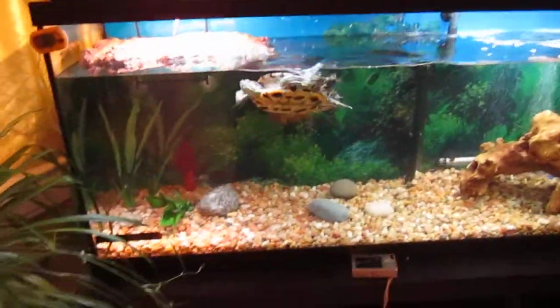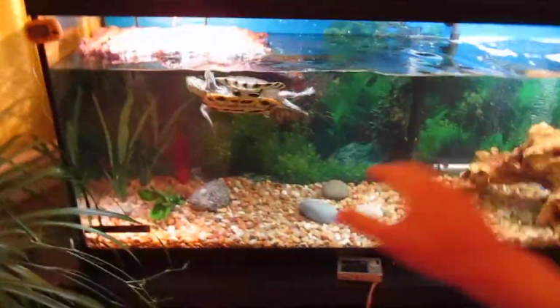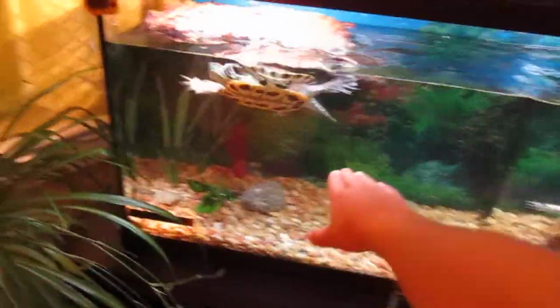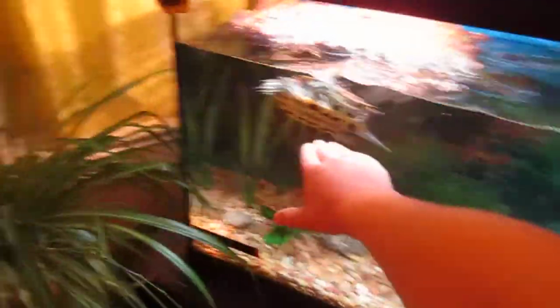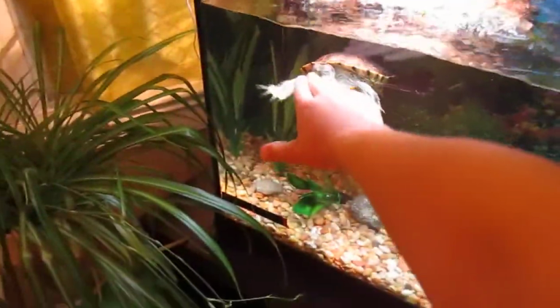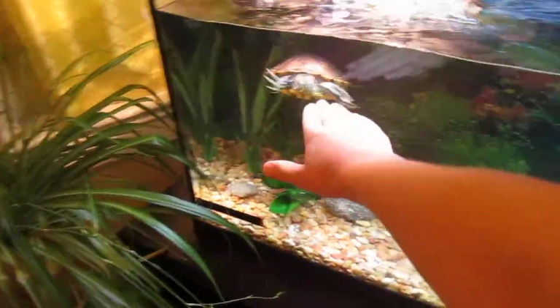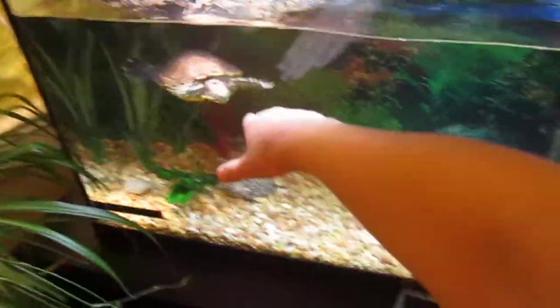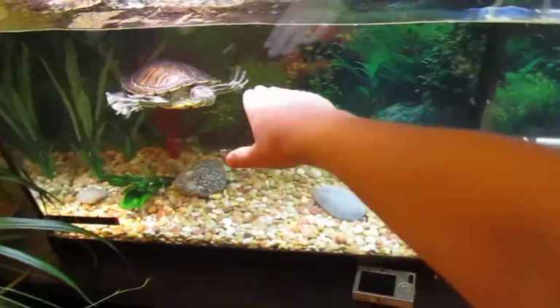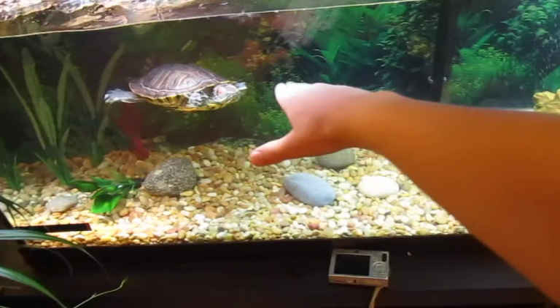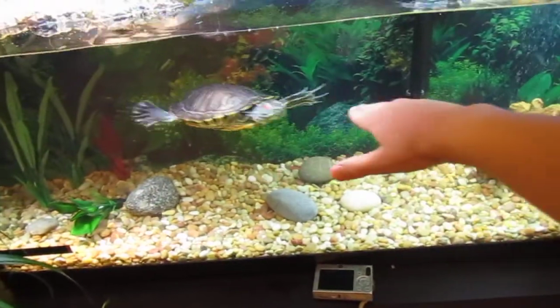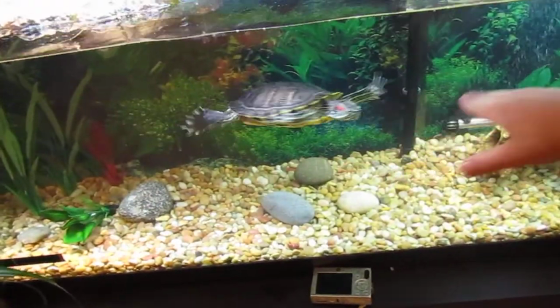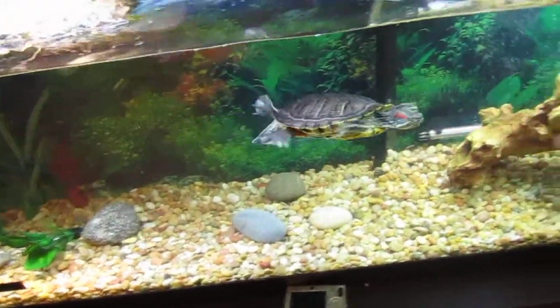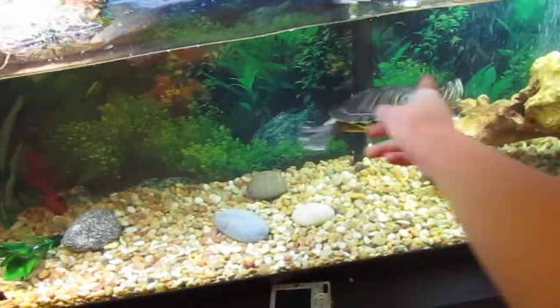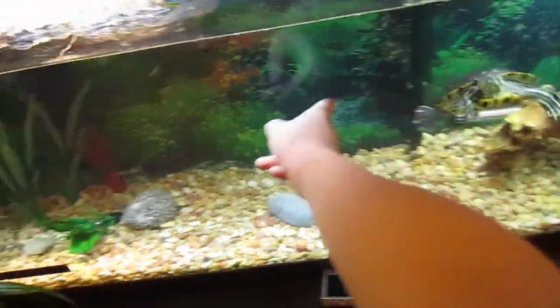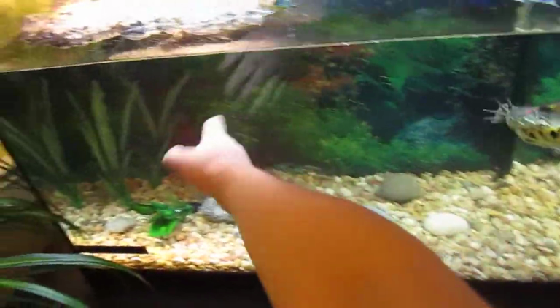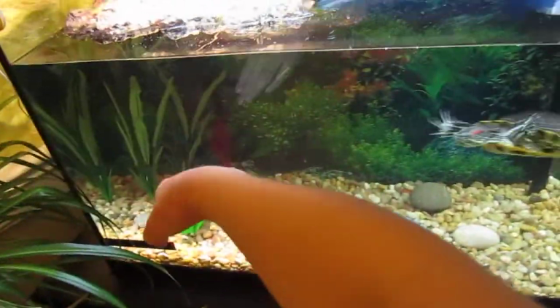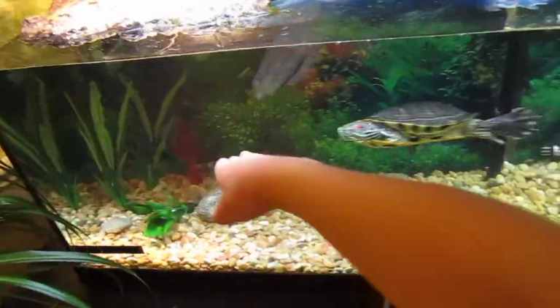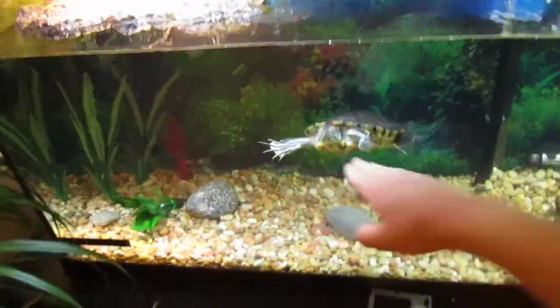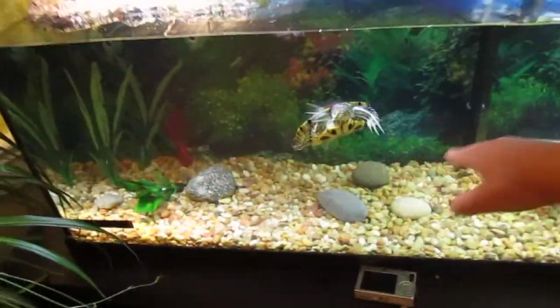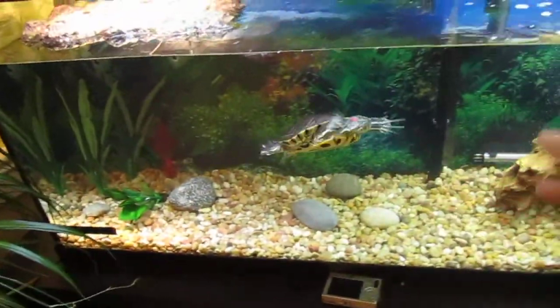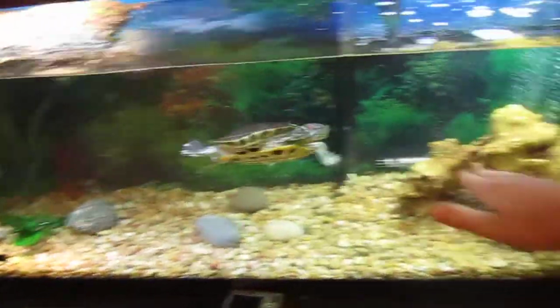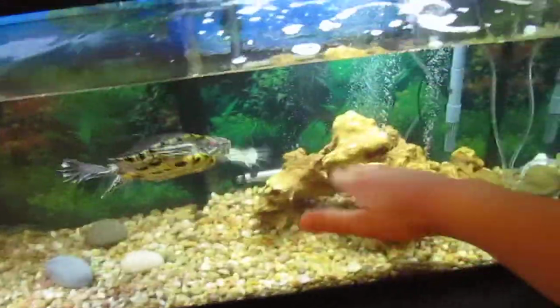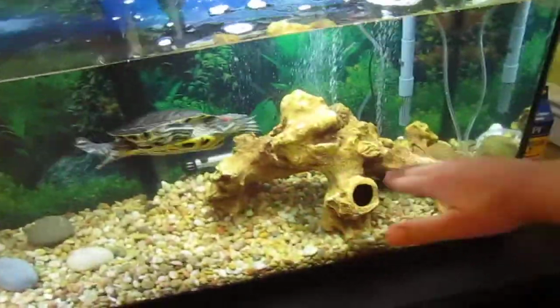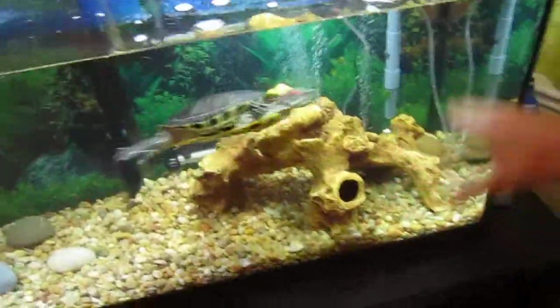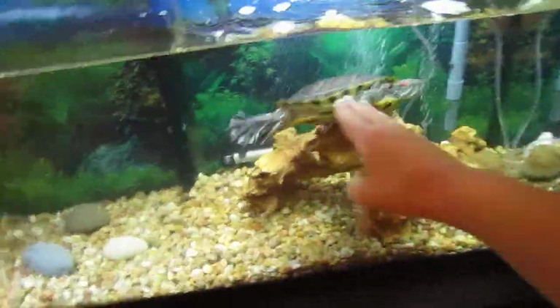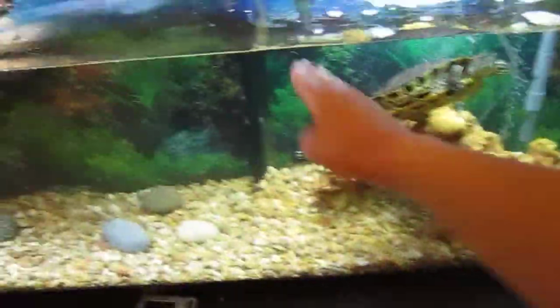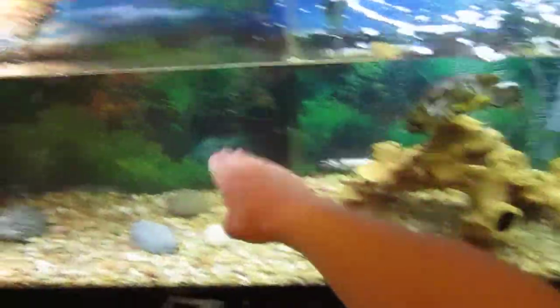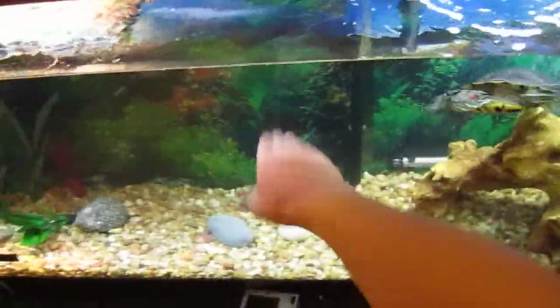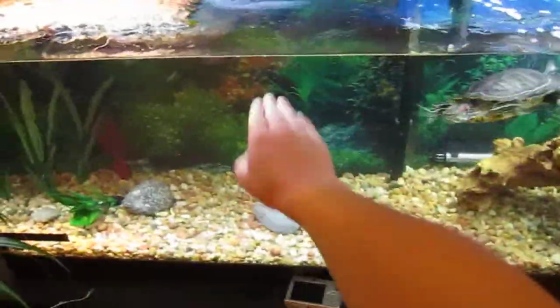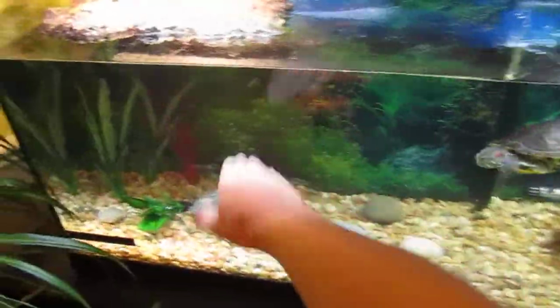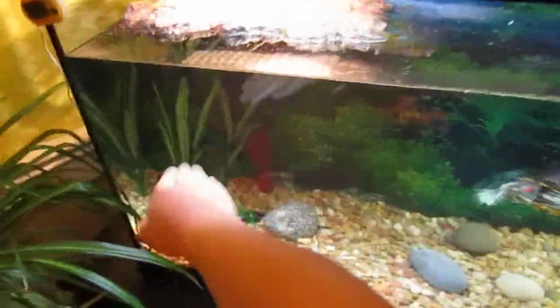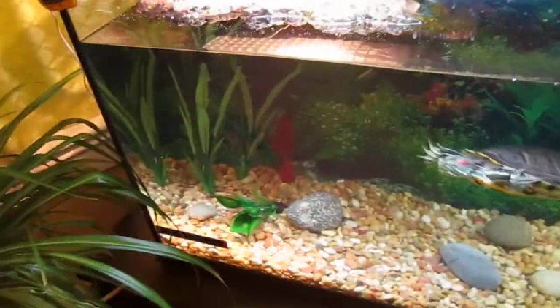He'll also crawl on your hand for some reason. The faster you're shaking it, the faster he'll swim.